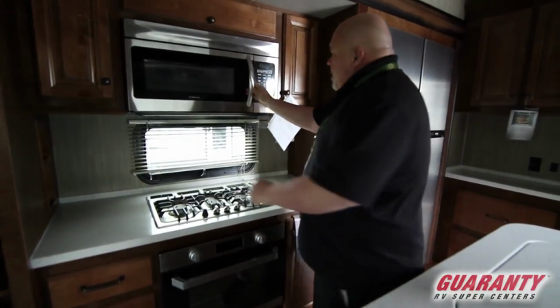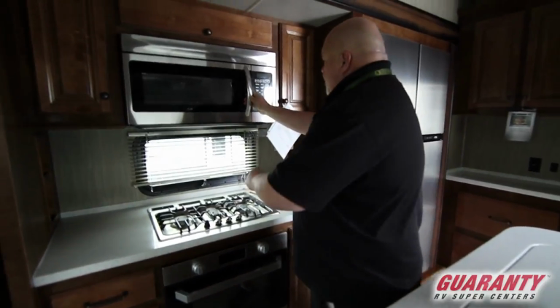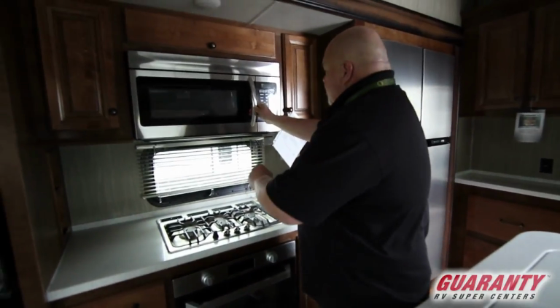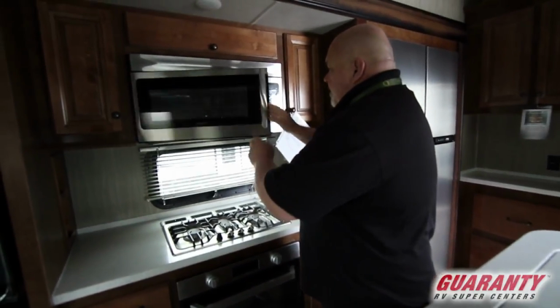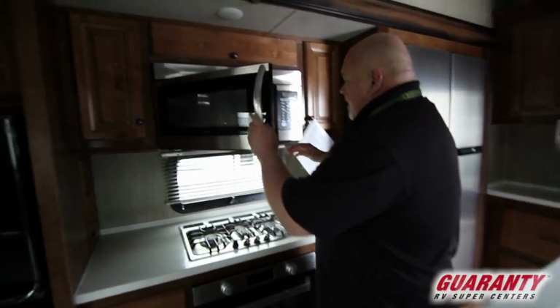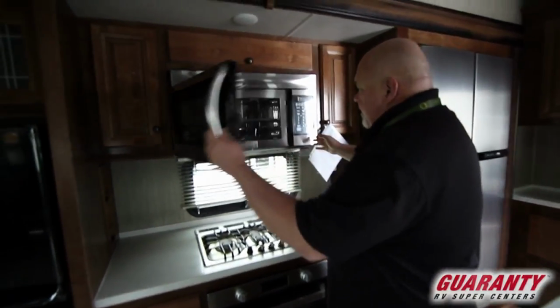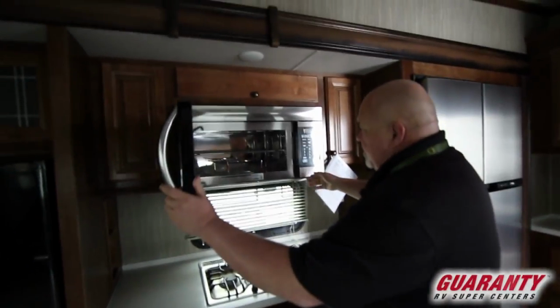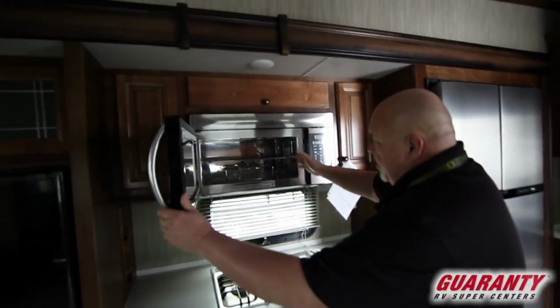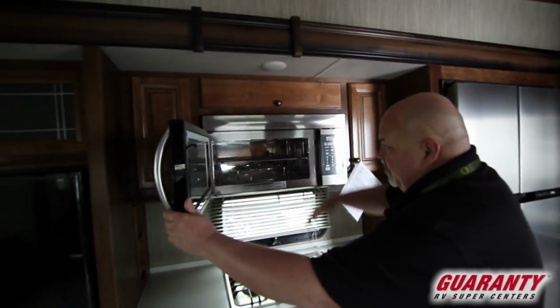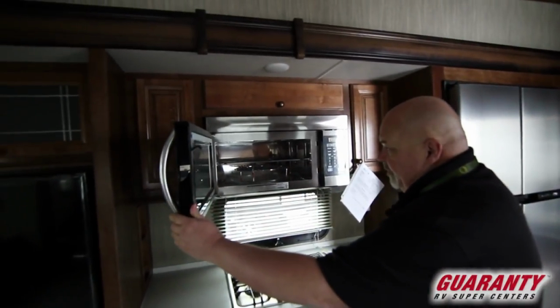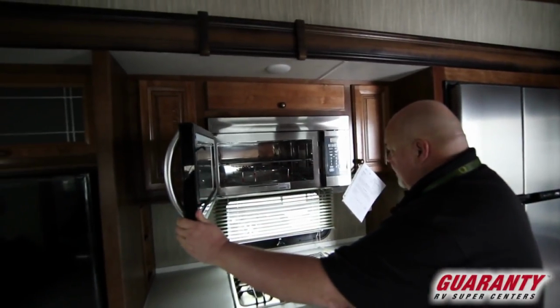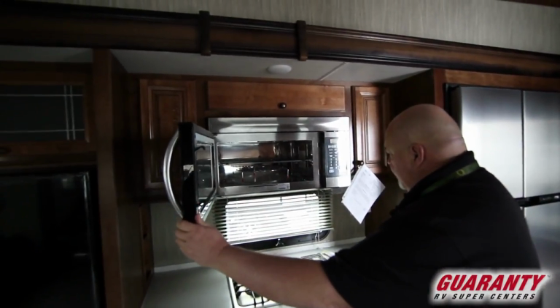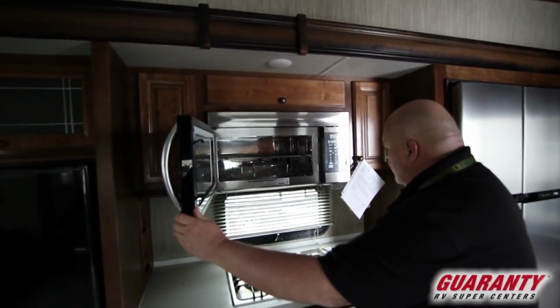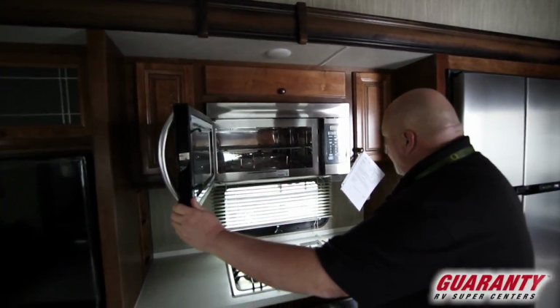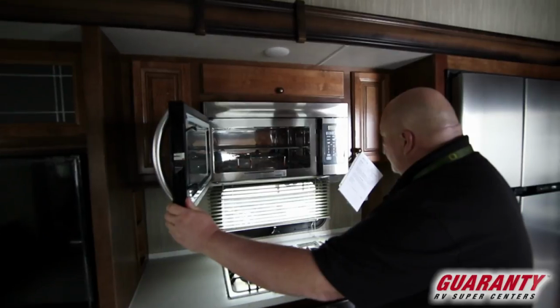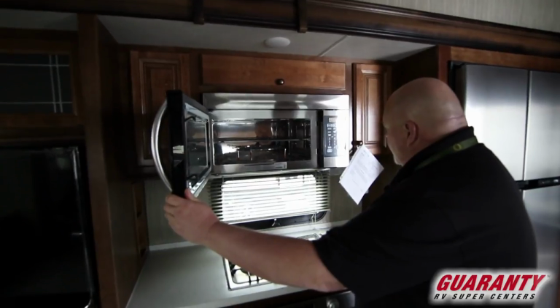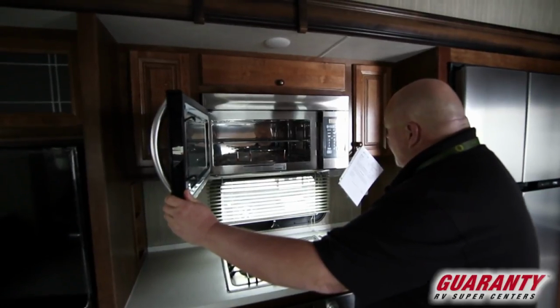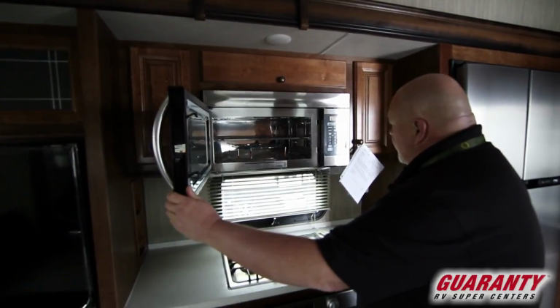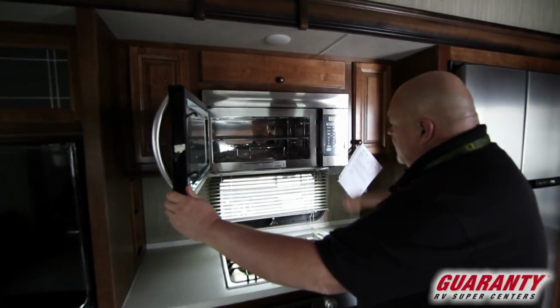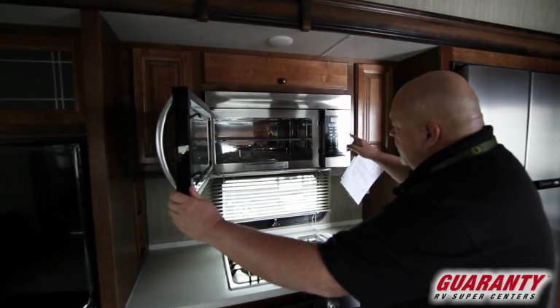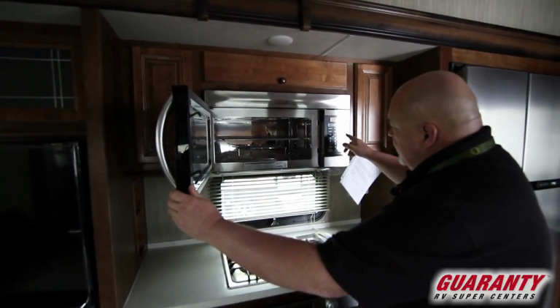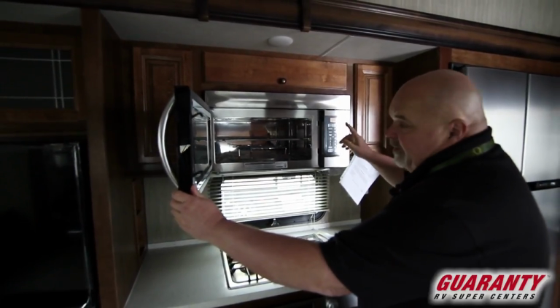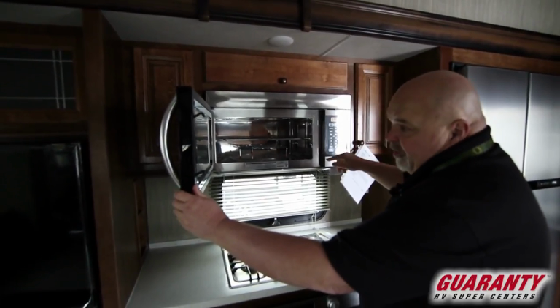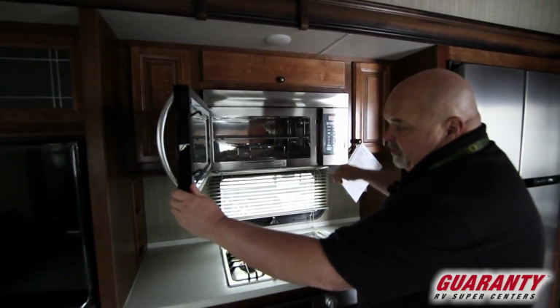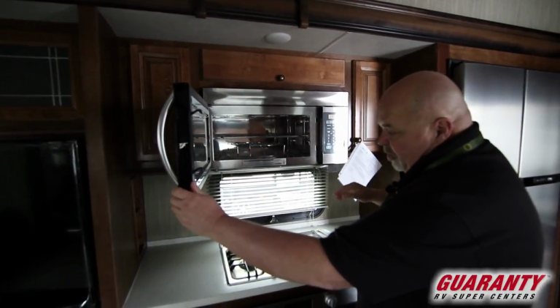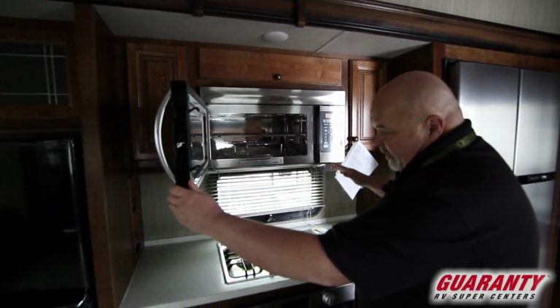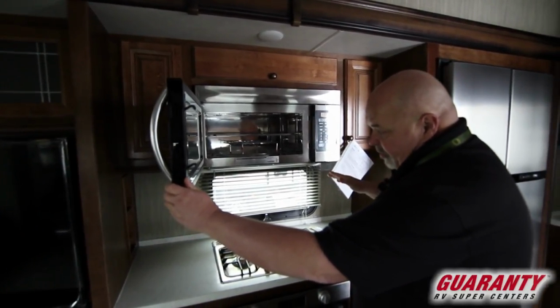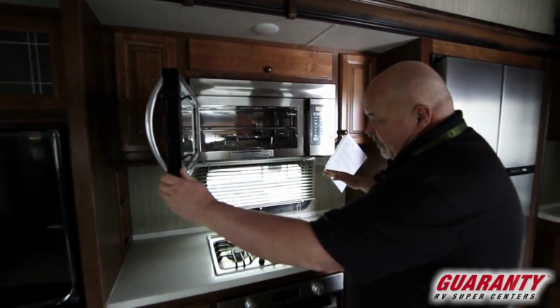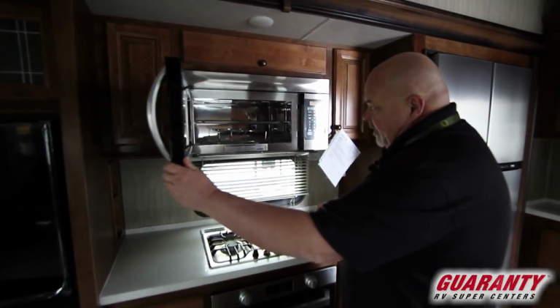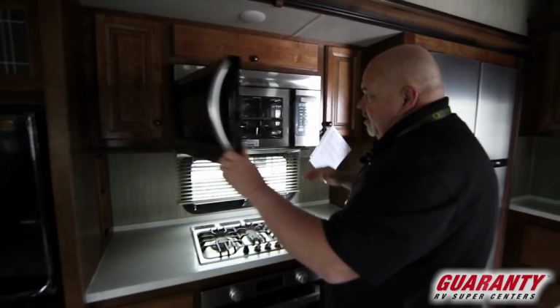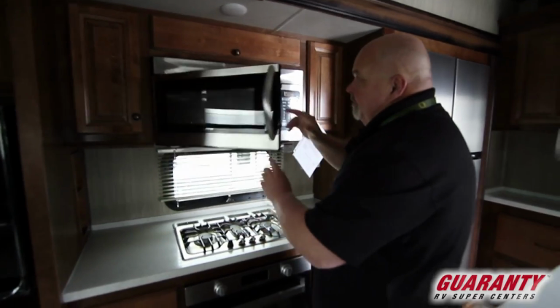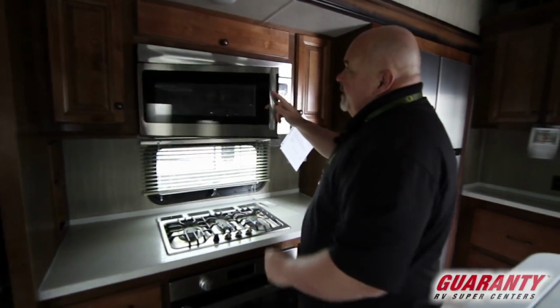Big microwave, stainless steel — one of the bigger microwaves you'll see in a fifth wheel. And this one is convection so it will cook things really quickly.